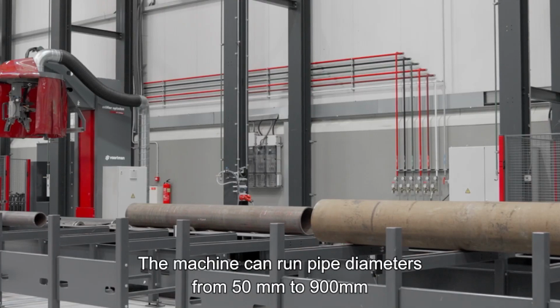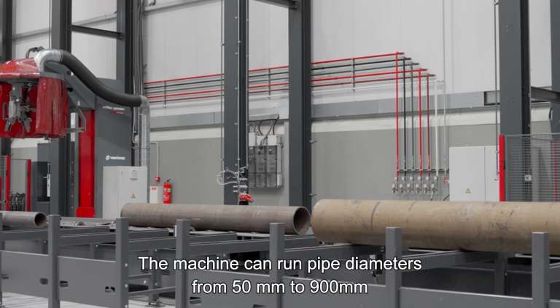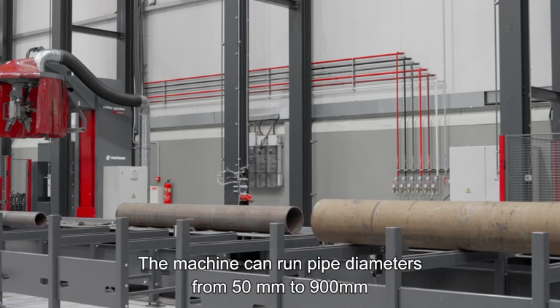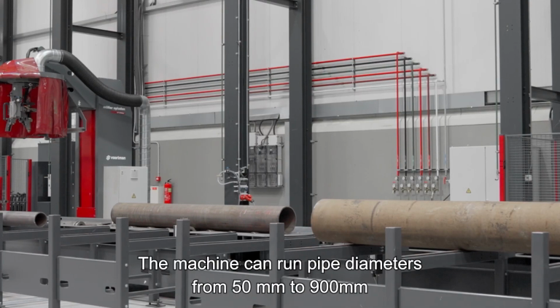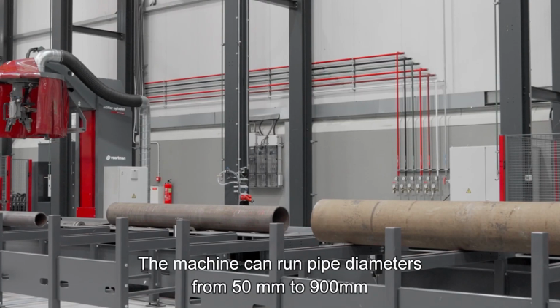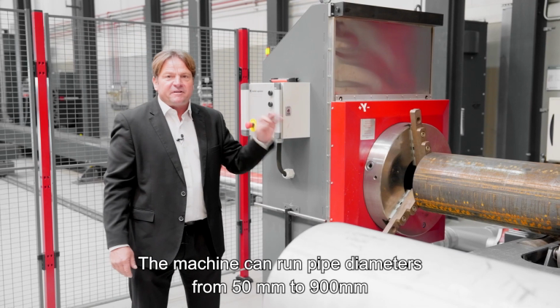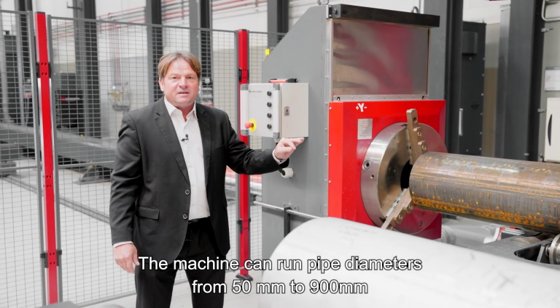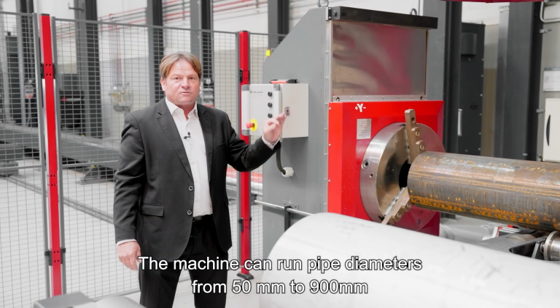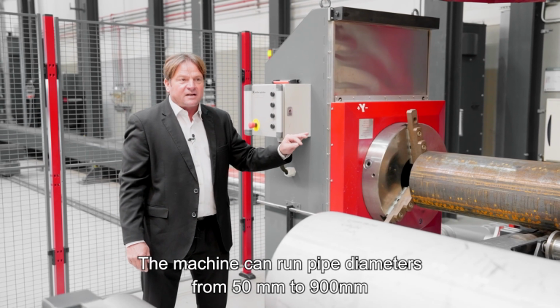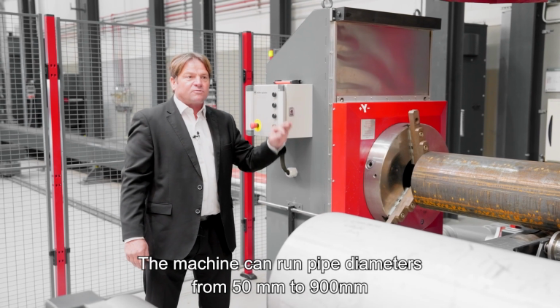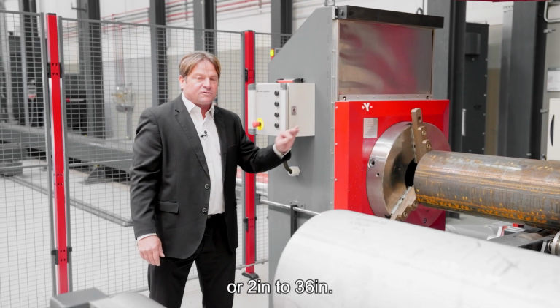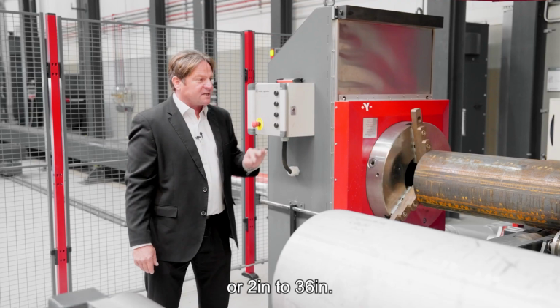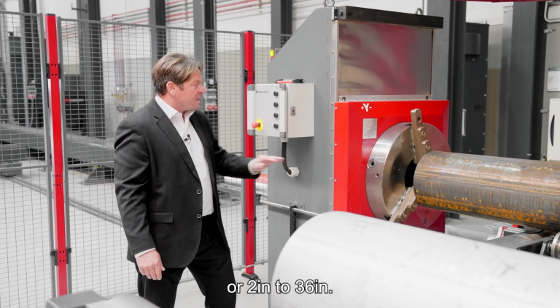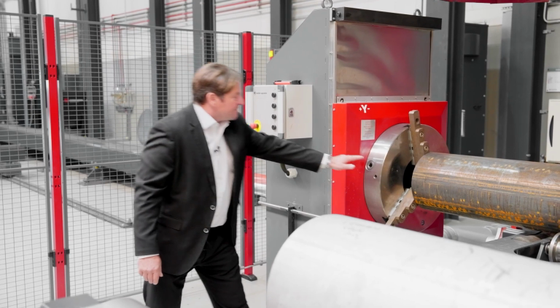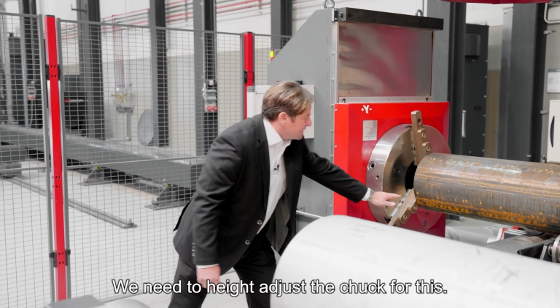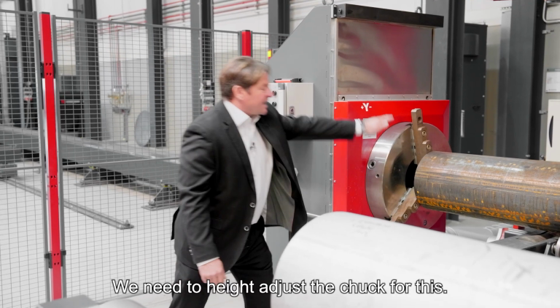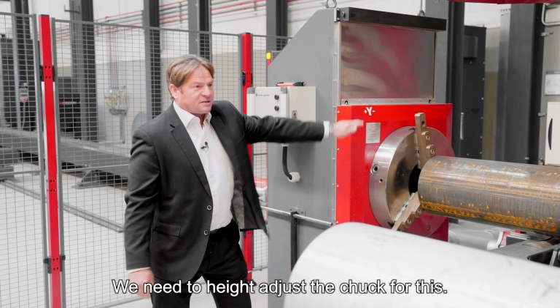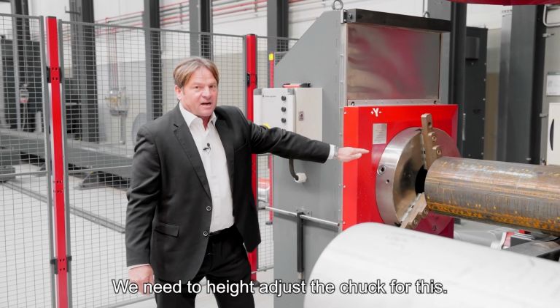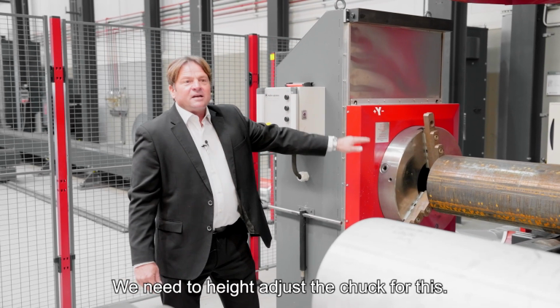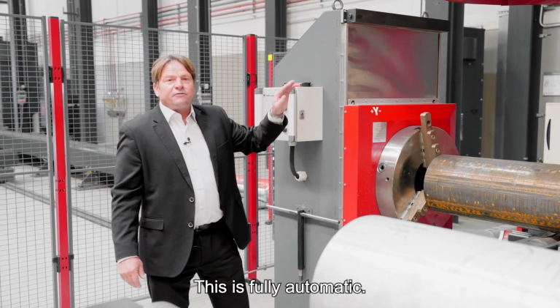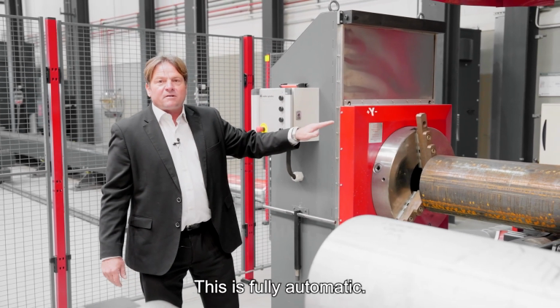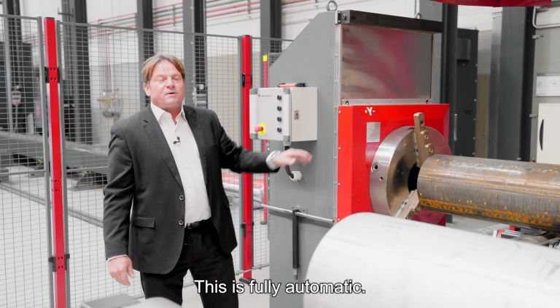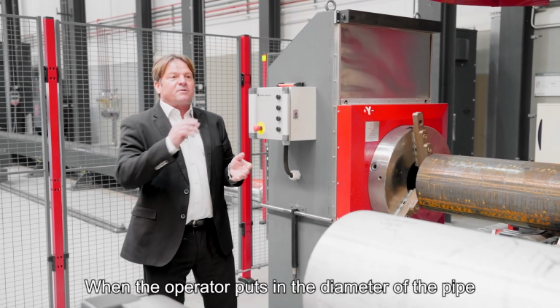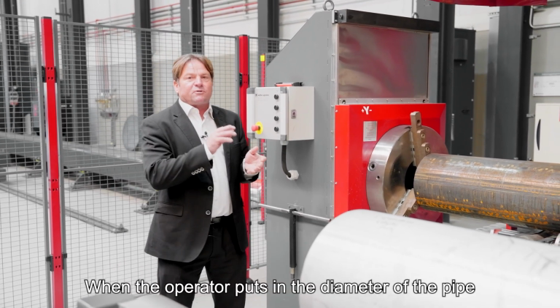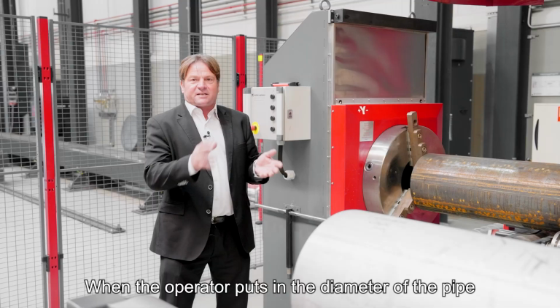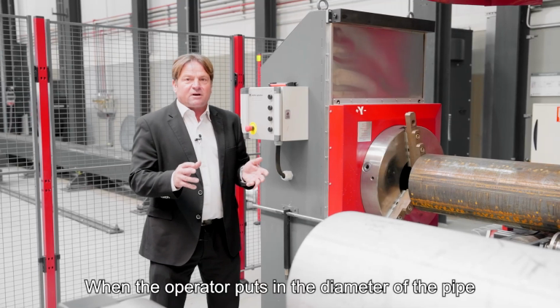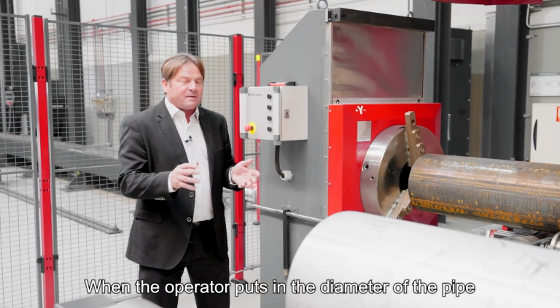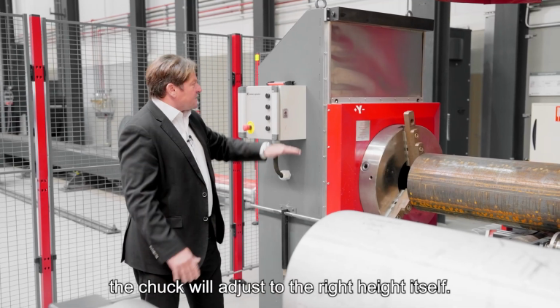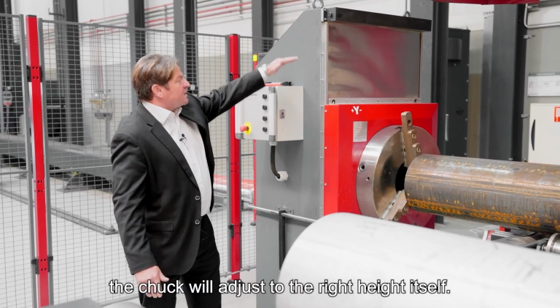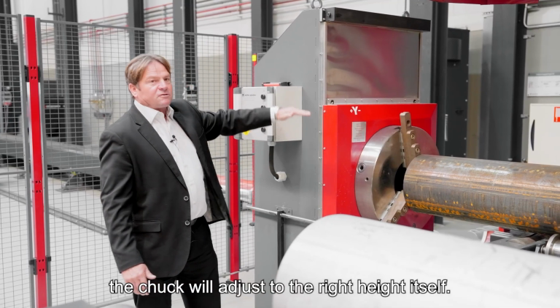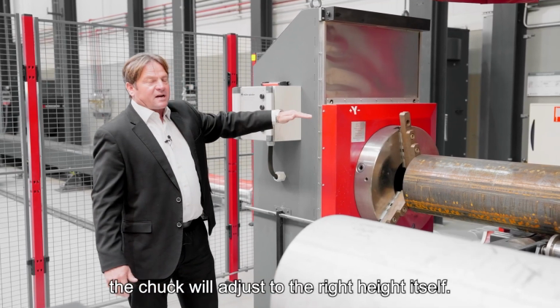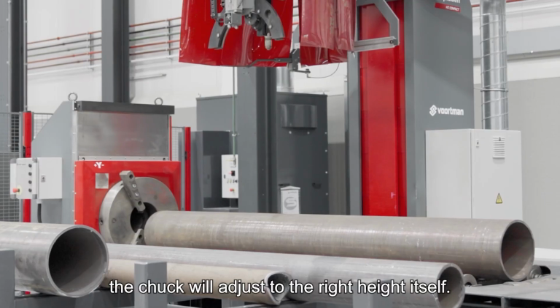The machine can run pipe diameters from 50 to 900 millimeters, or 2 to 36 inches. We need to height-adjust the chuck, and this is fully automatic — when the operator inputs the pipe diameter, the chuck adjusts to the correct height by itself.